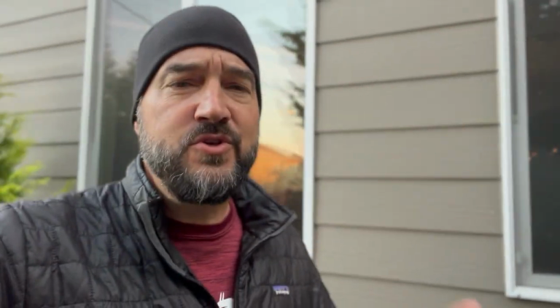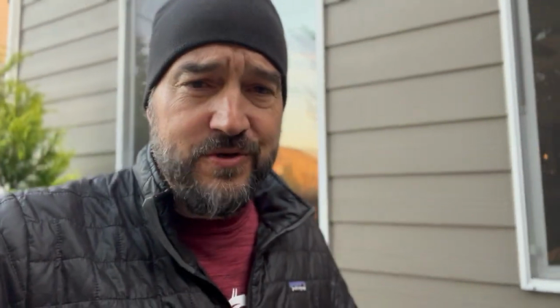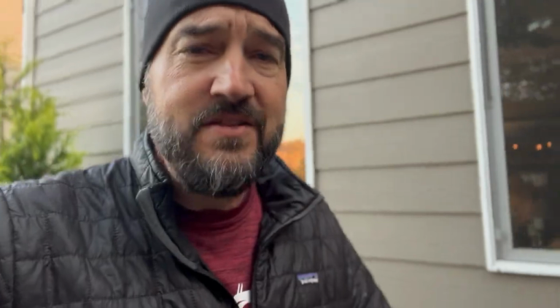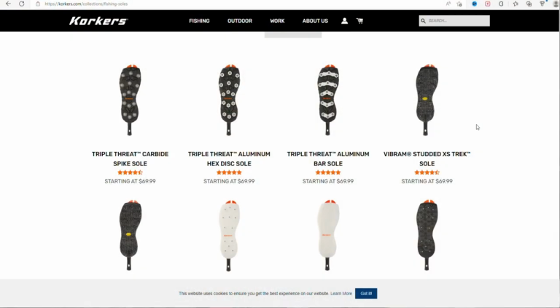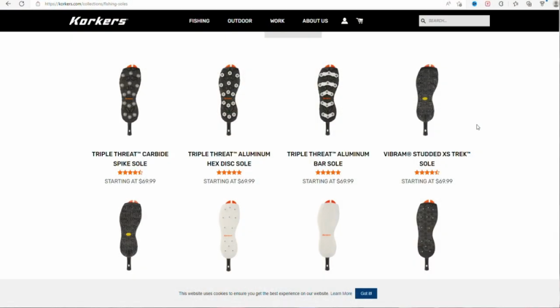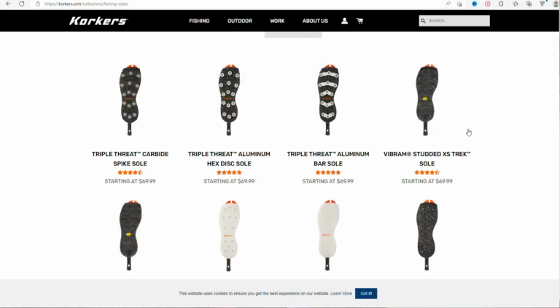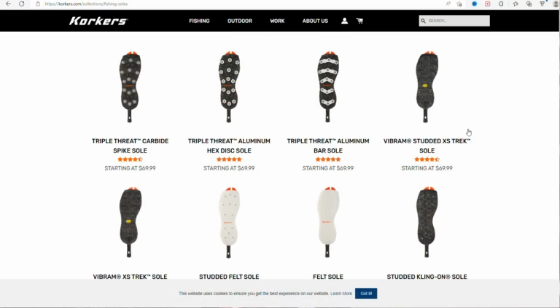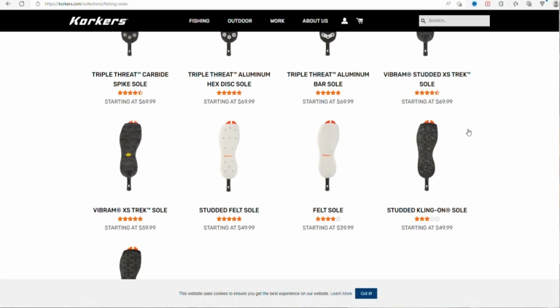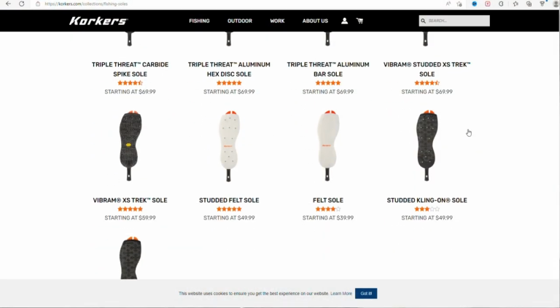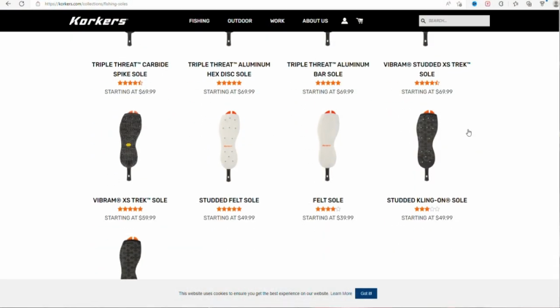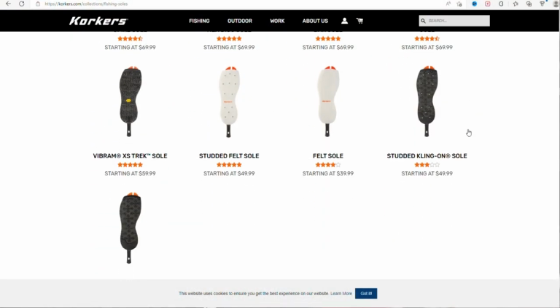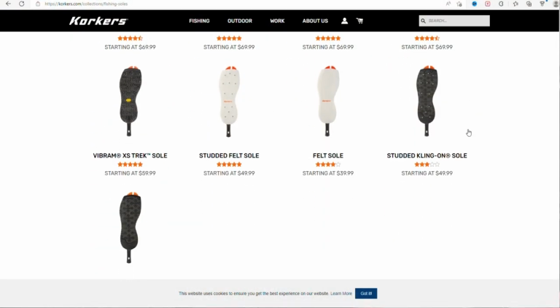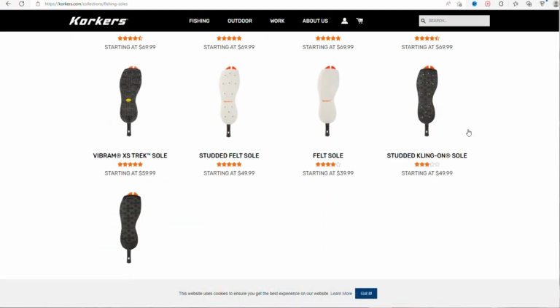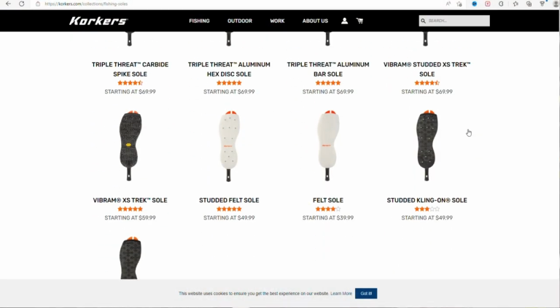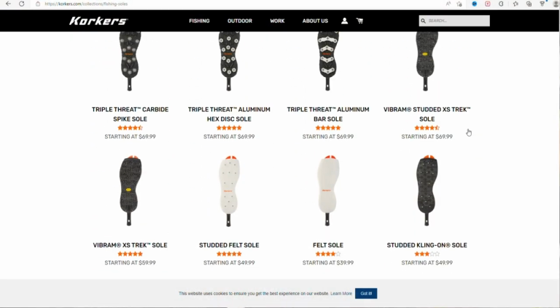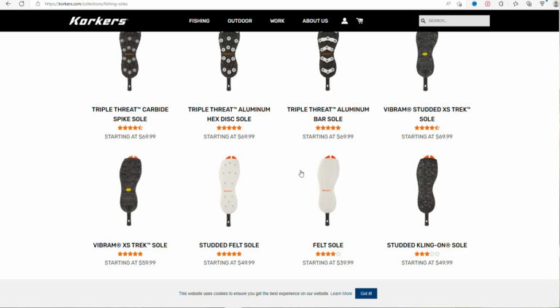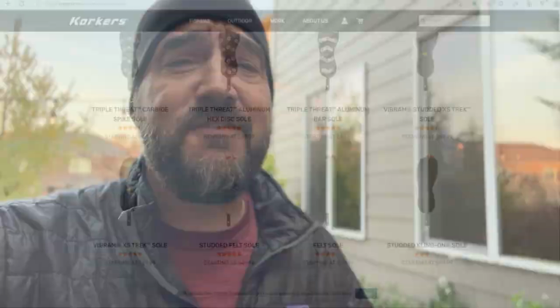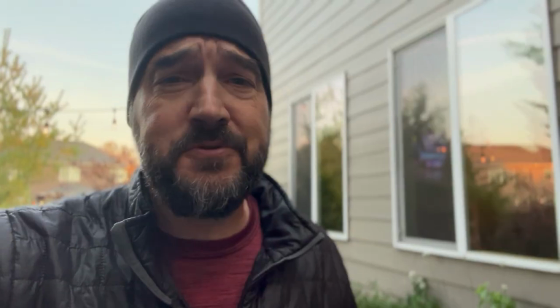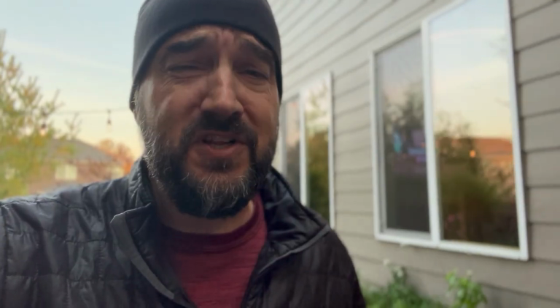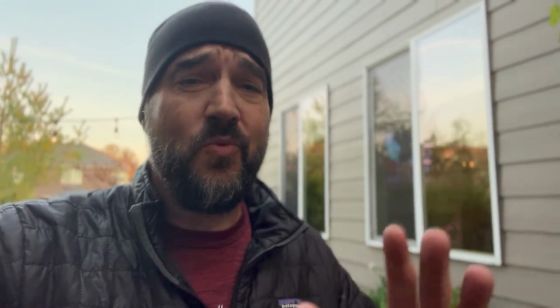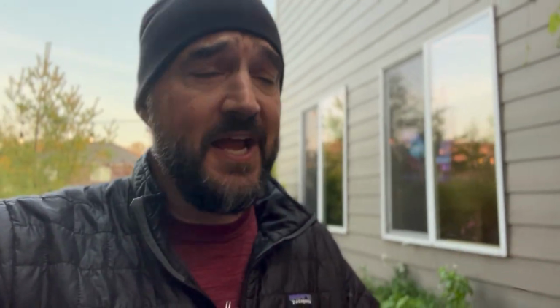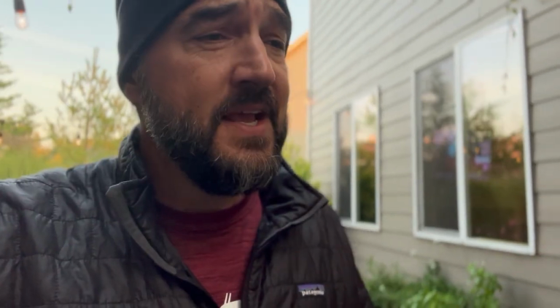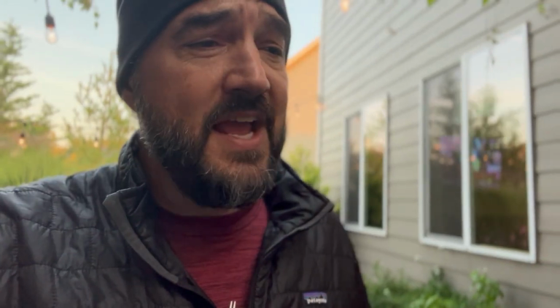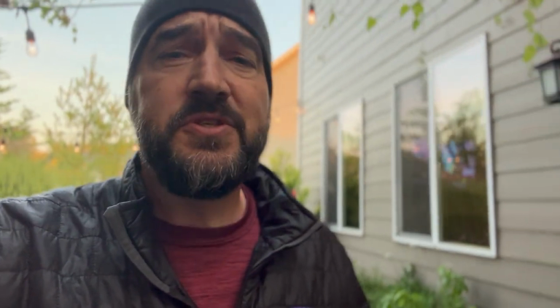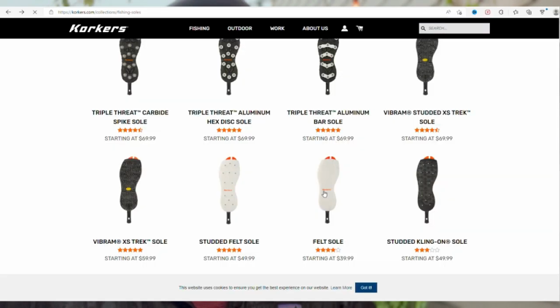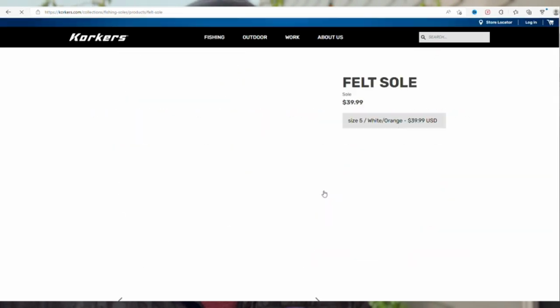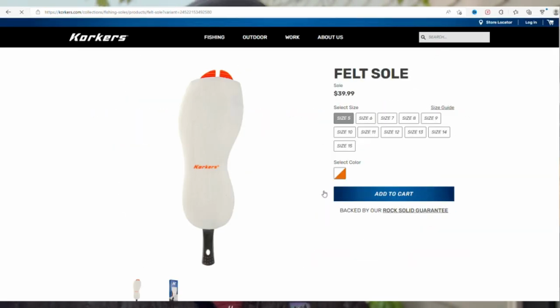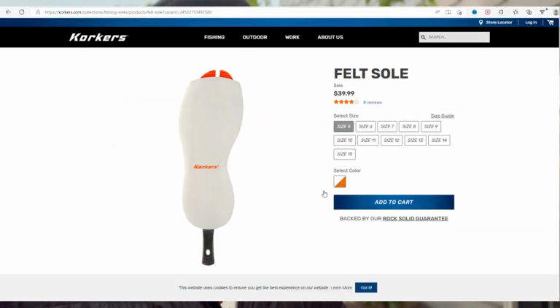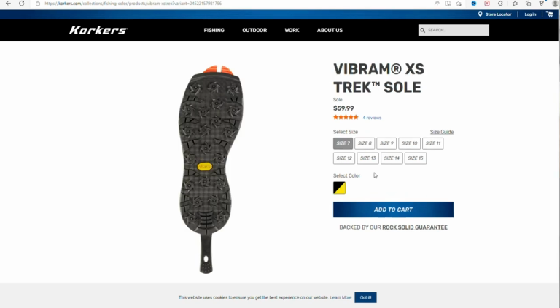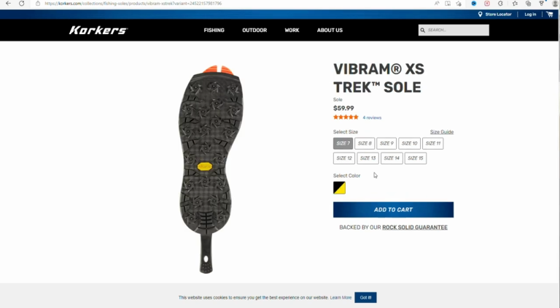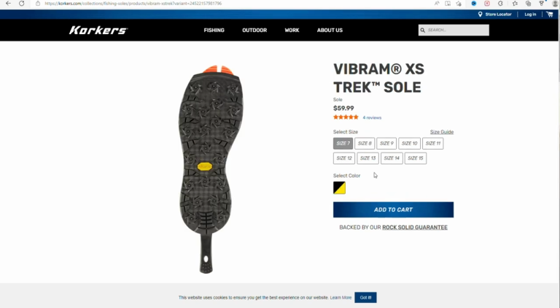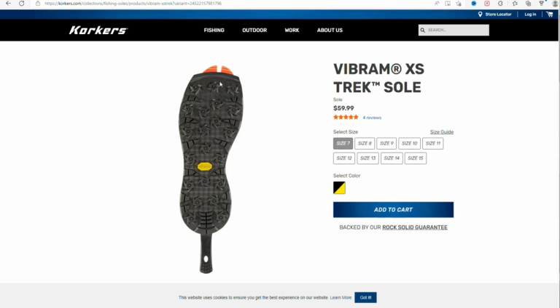They have so many different options on their website — options for pure felt, options for rubber, and options for some really severe grip.